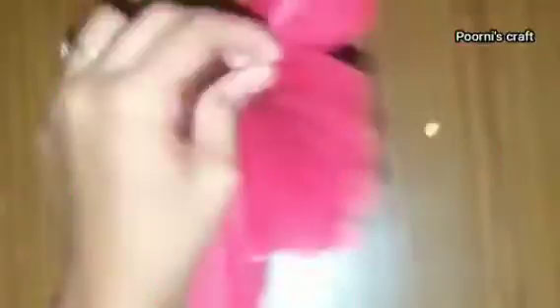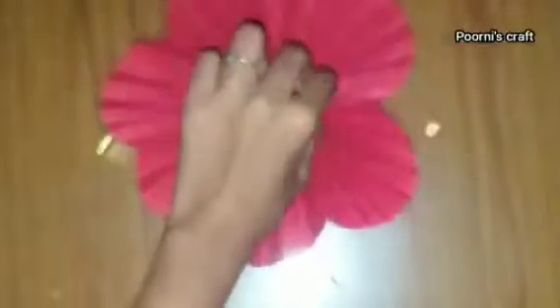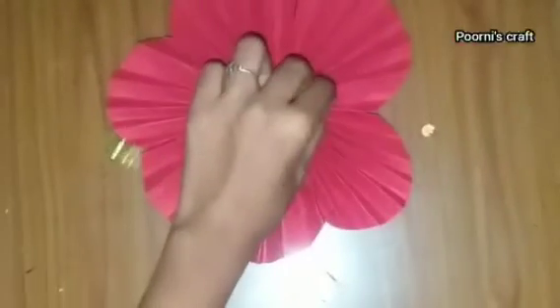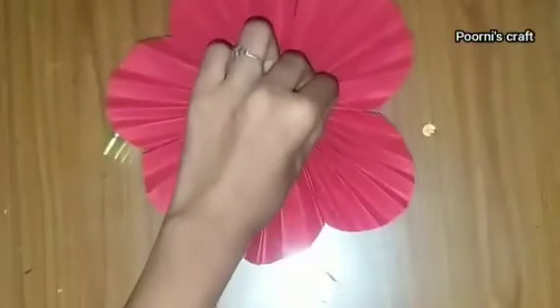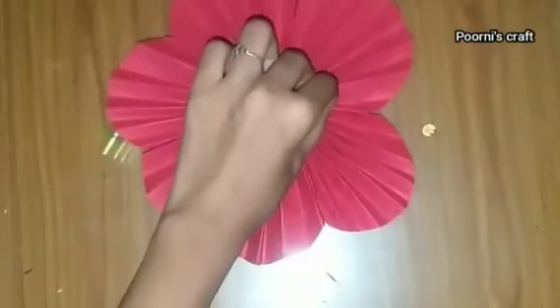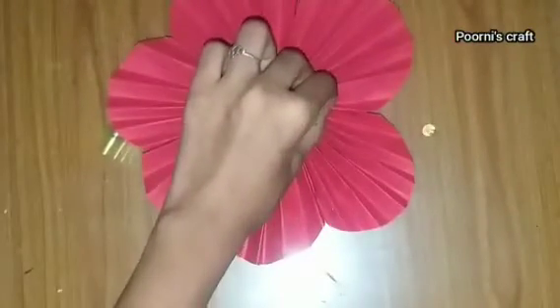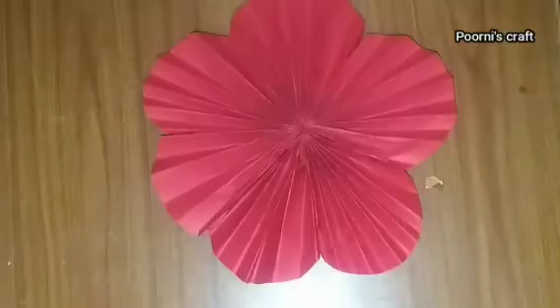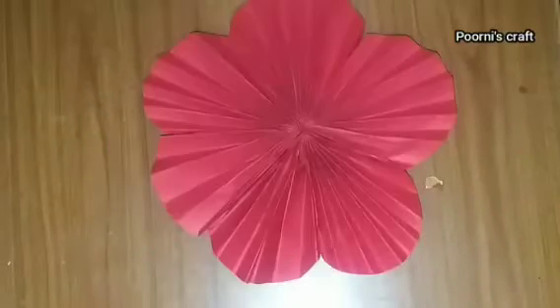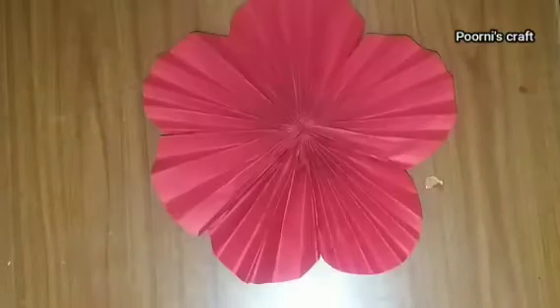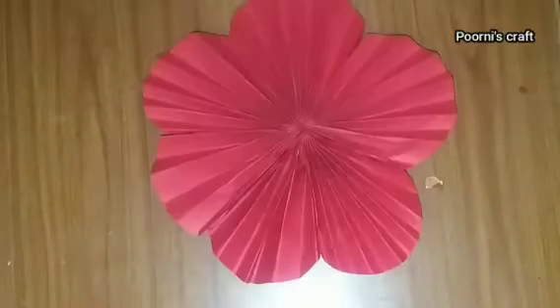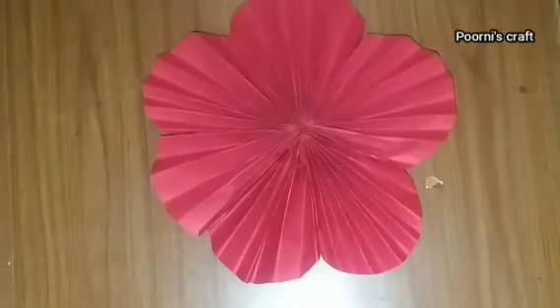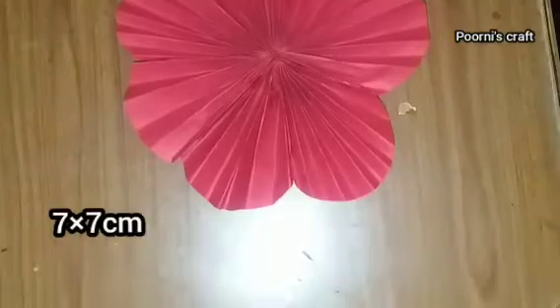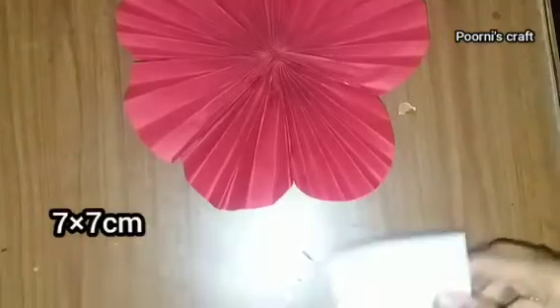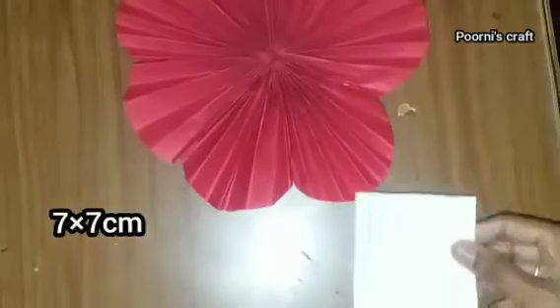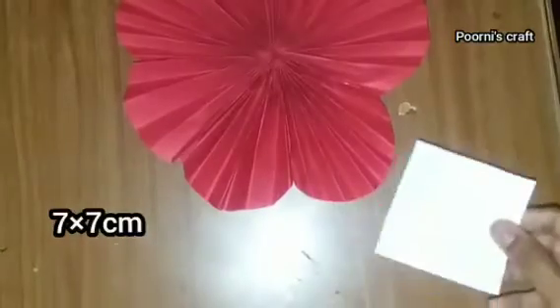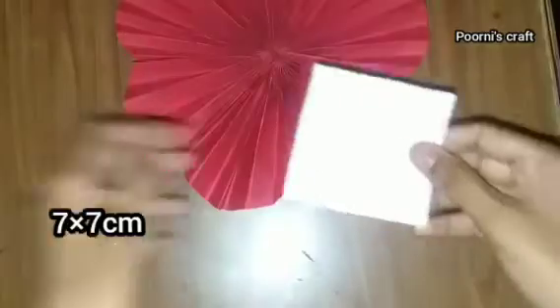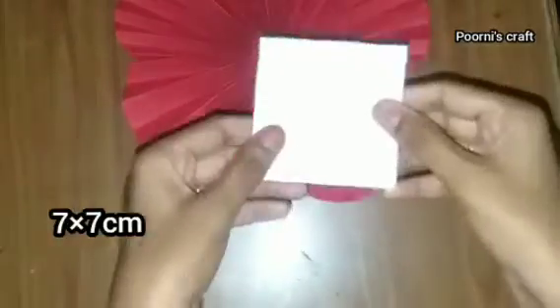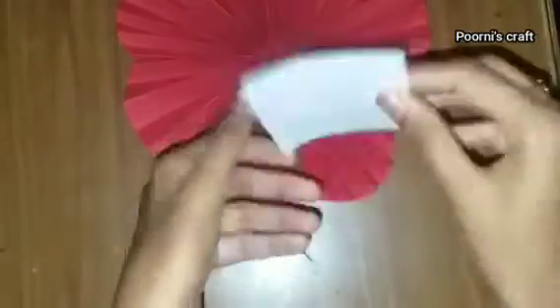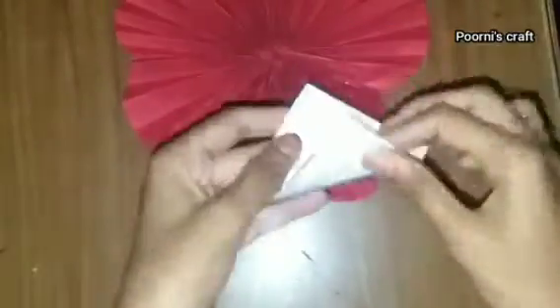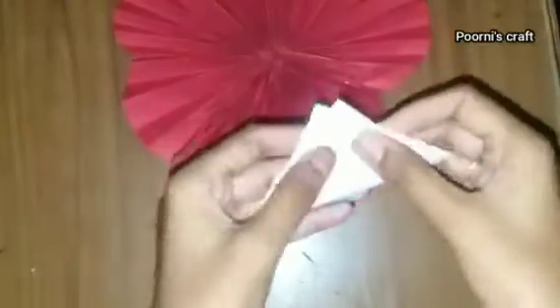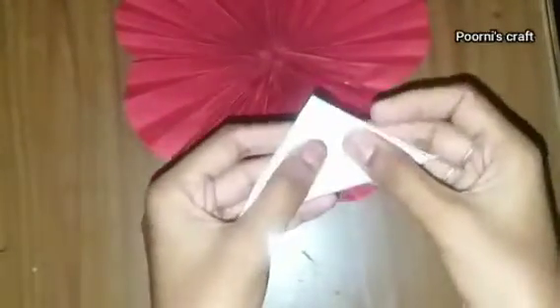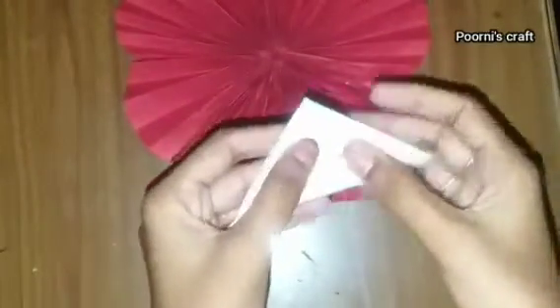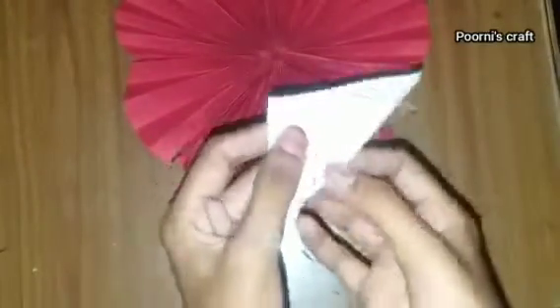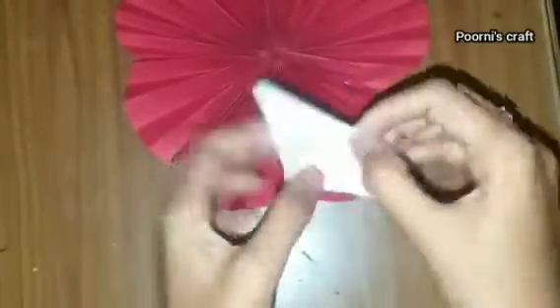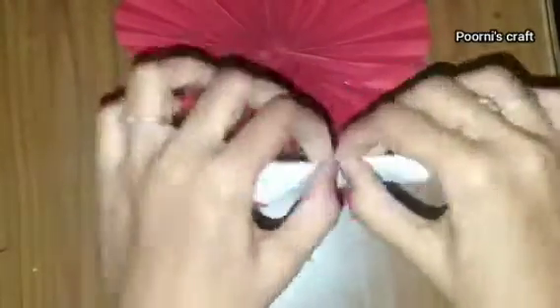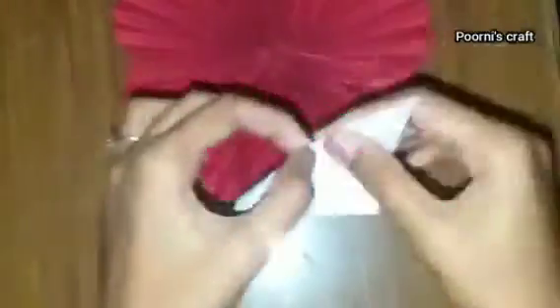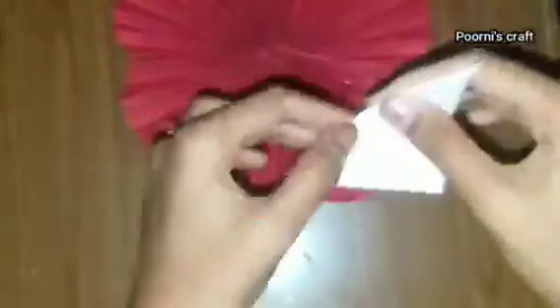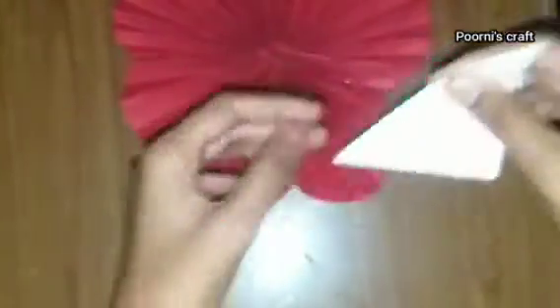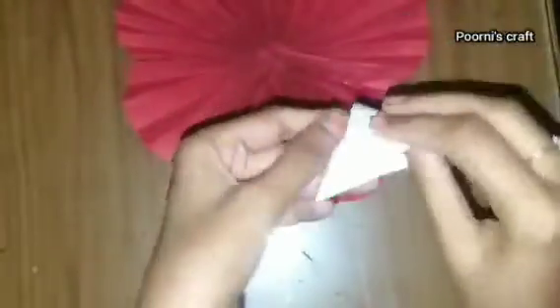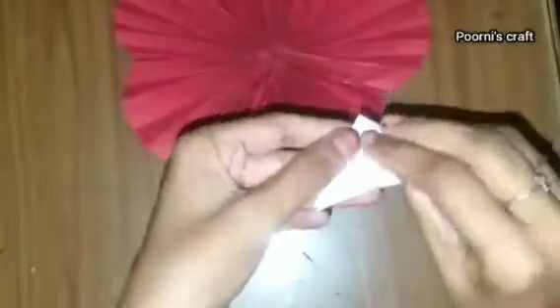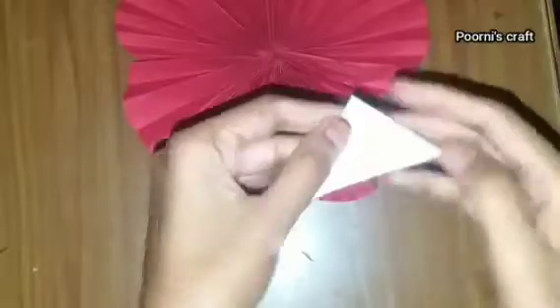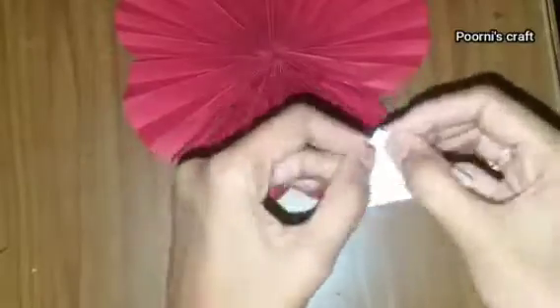The whole piece of paper is made in a flower shape. Cut the paper in a small shape.